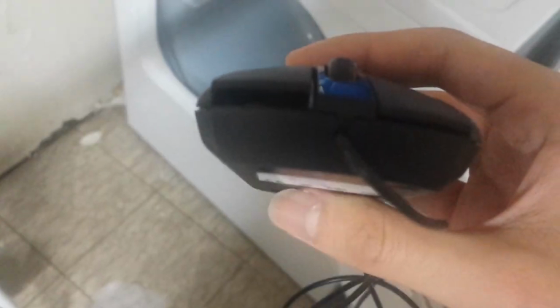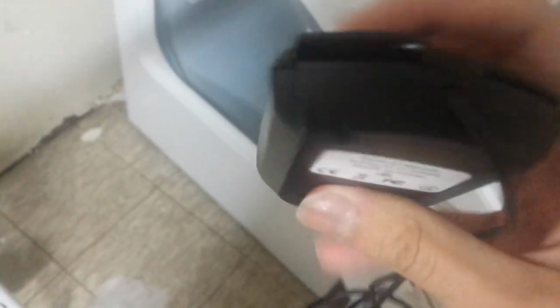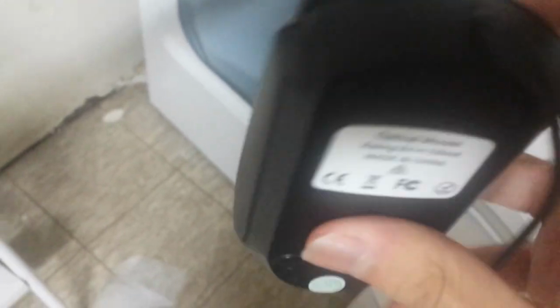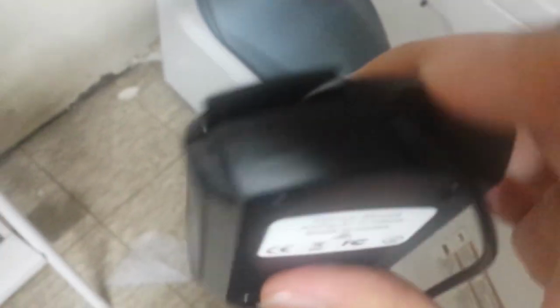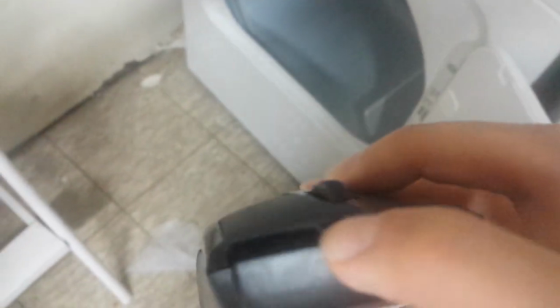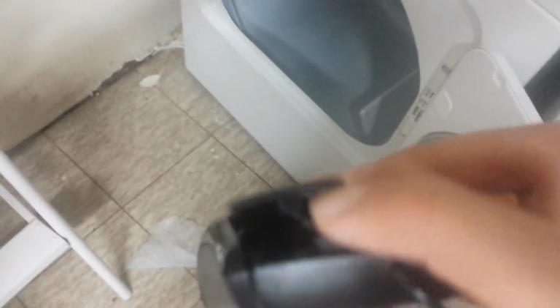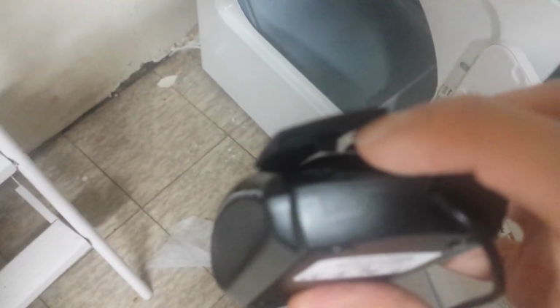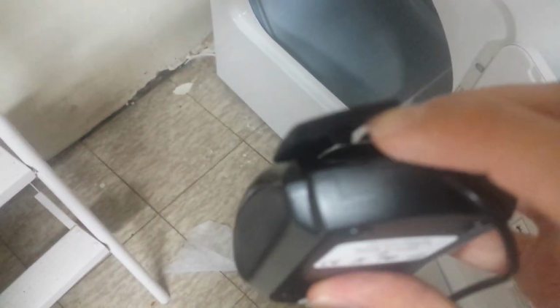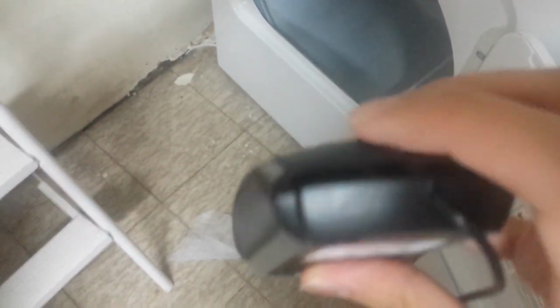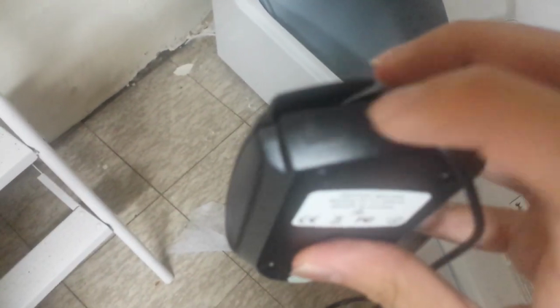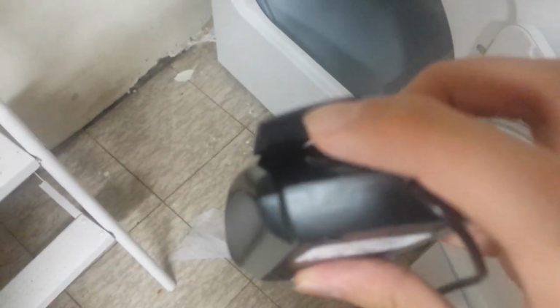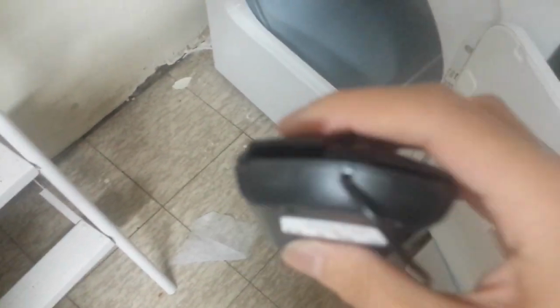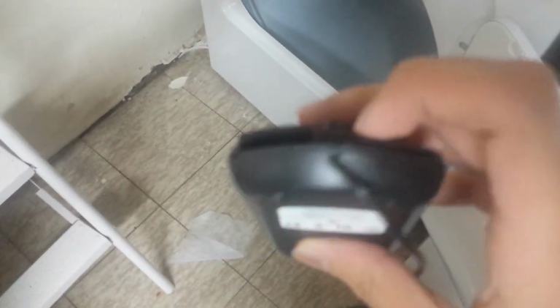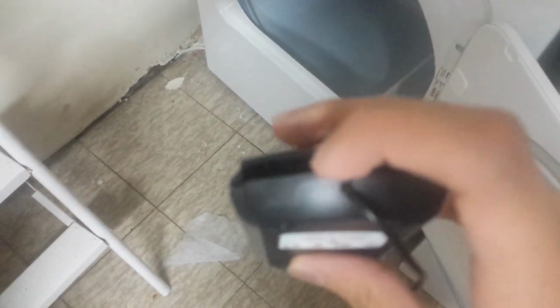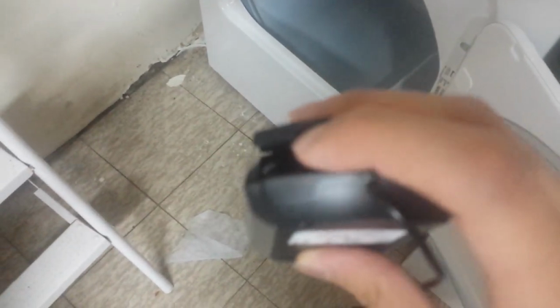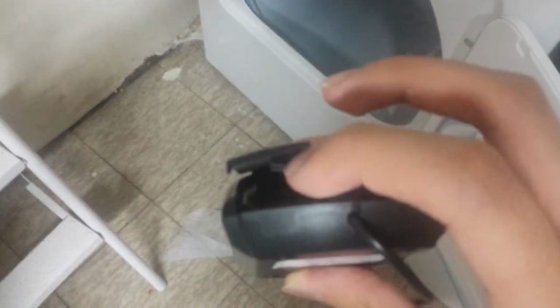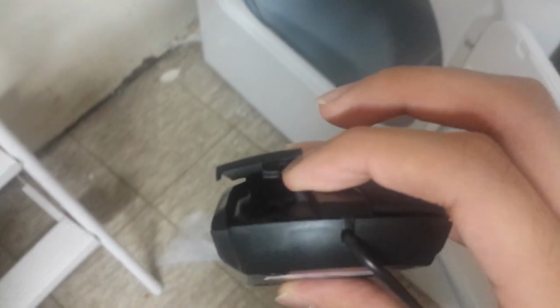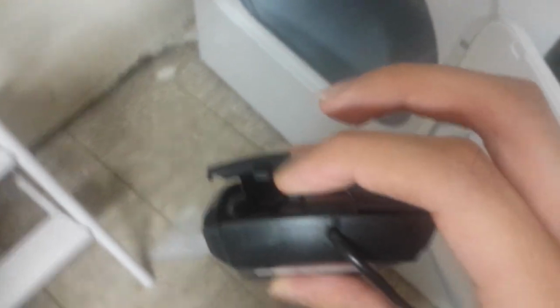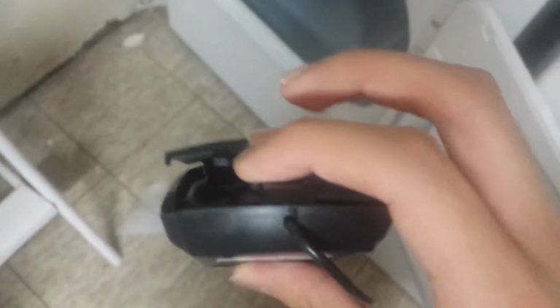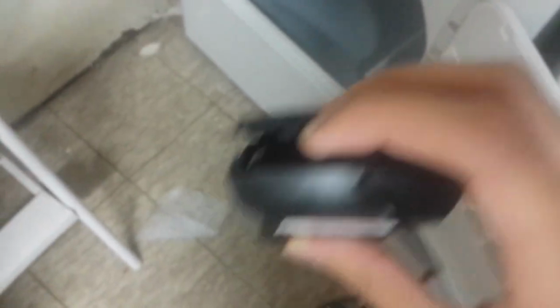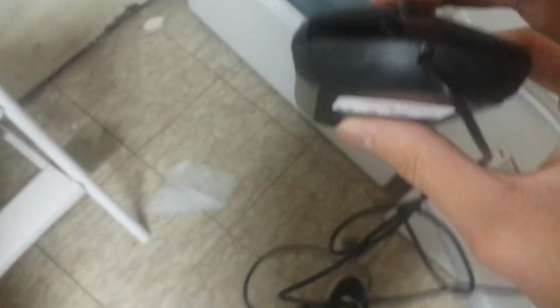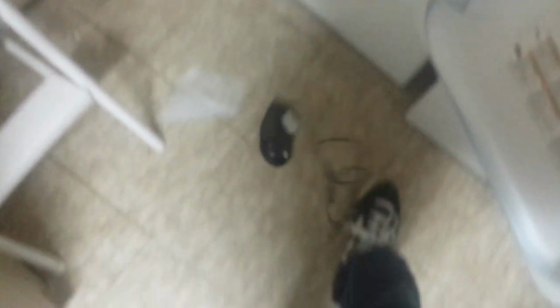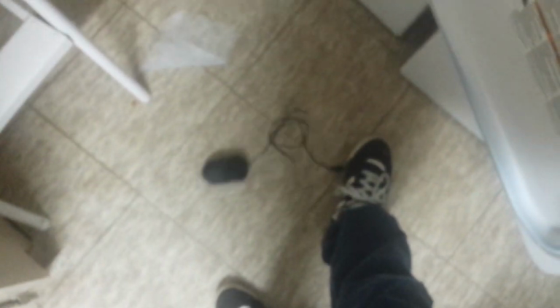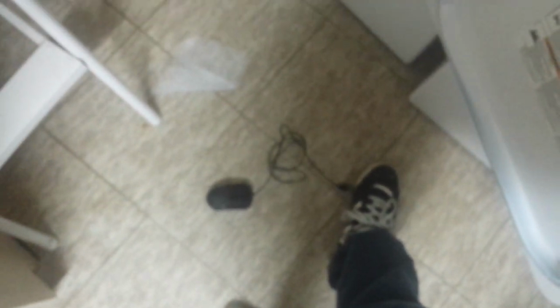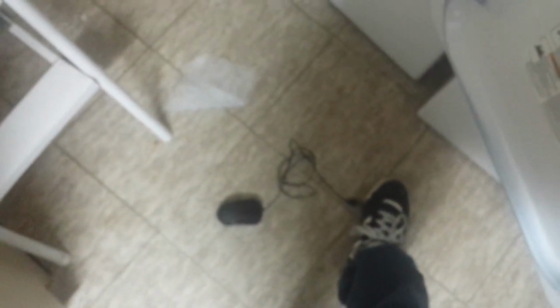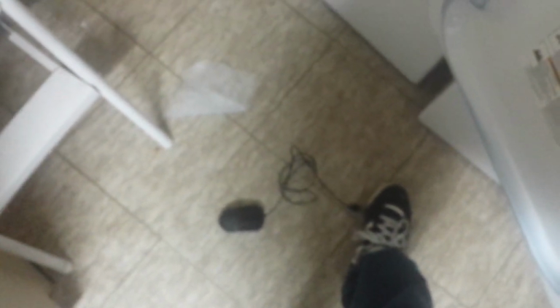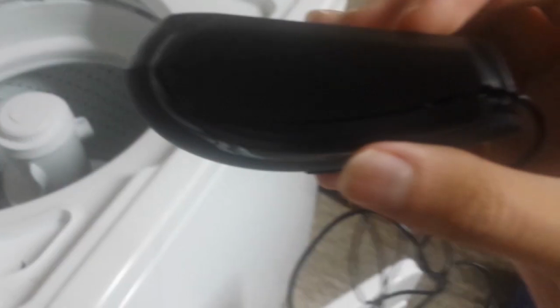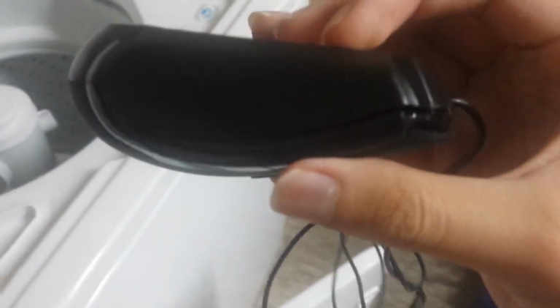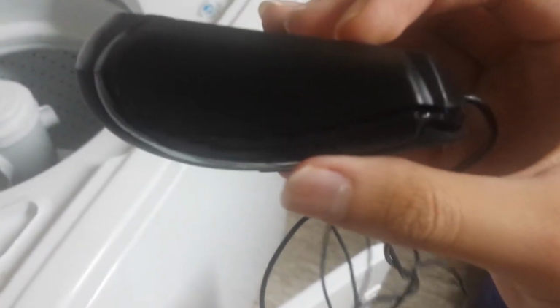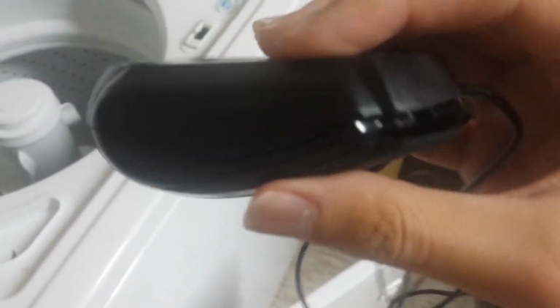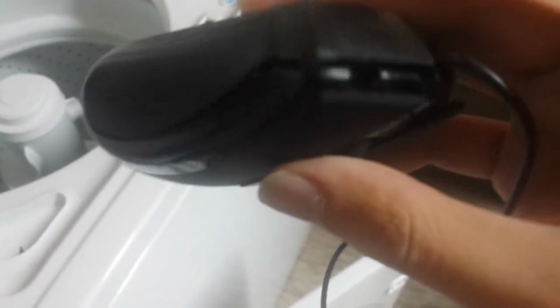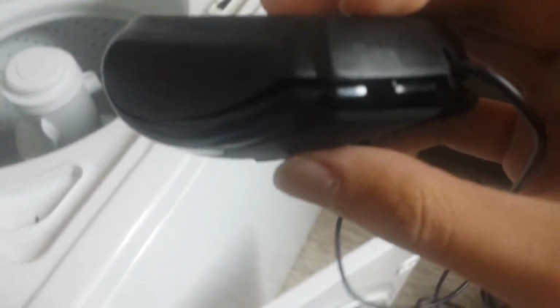Nice, it already — this thing already snapped off just by that single drop. This is why we don't have quality made products anymore. This is just sad. Let's see how that survives. Again, look at that, that's just opened up.